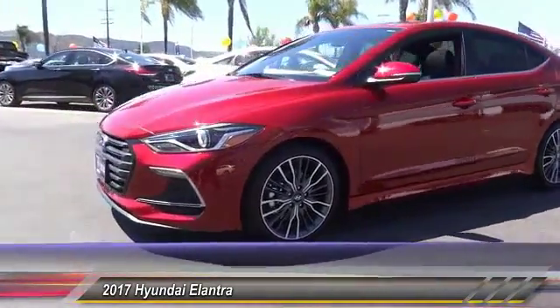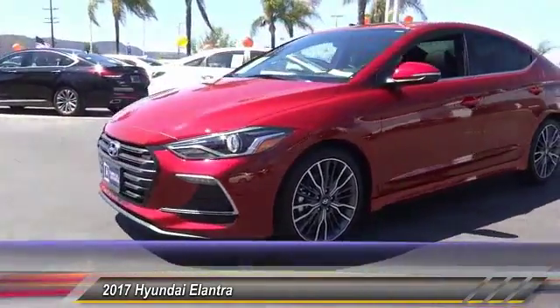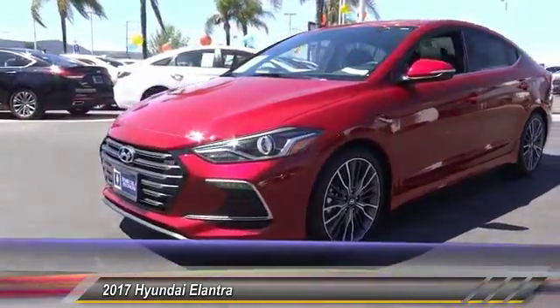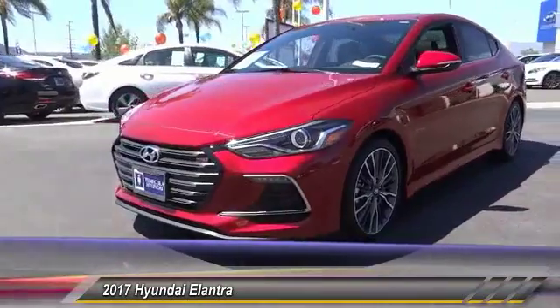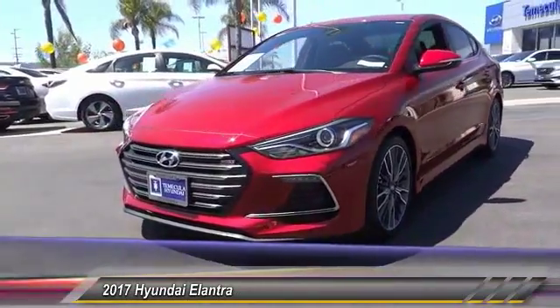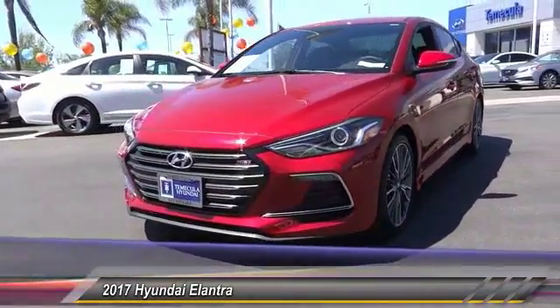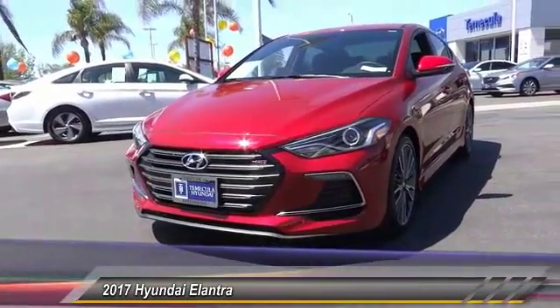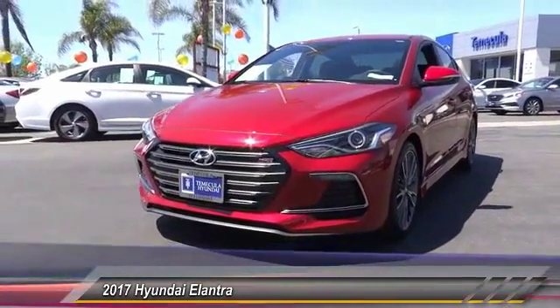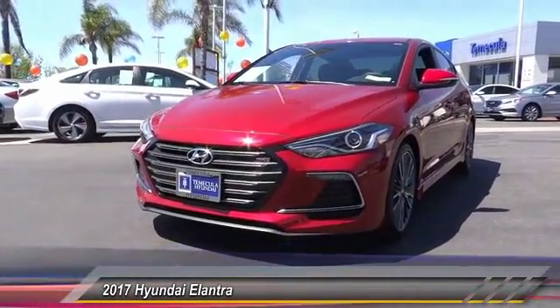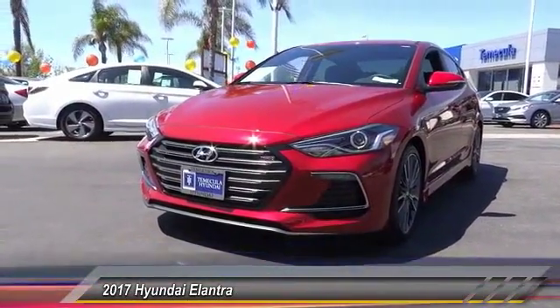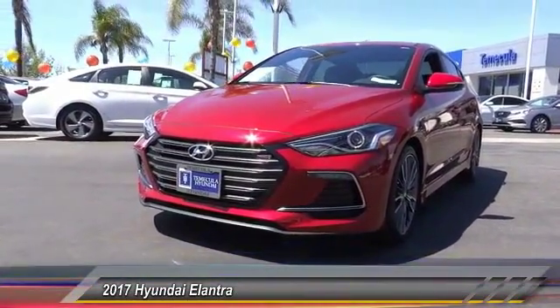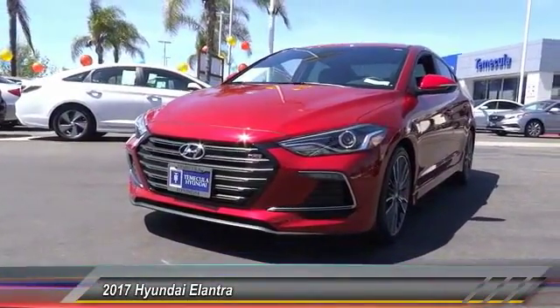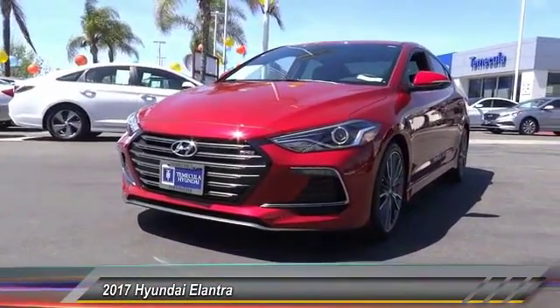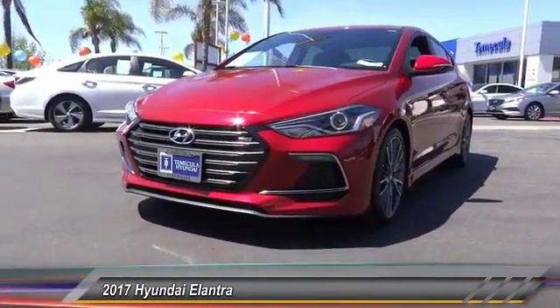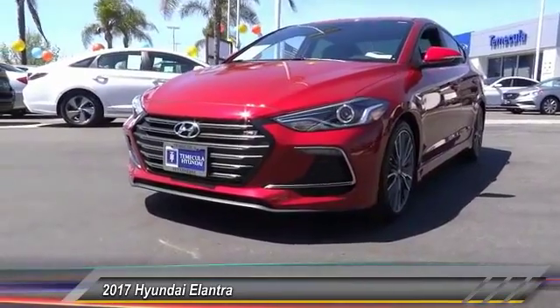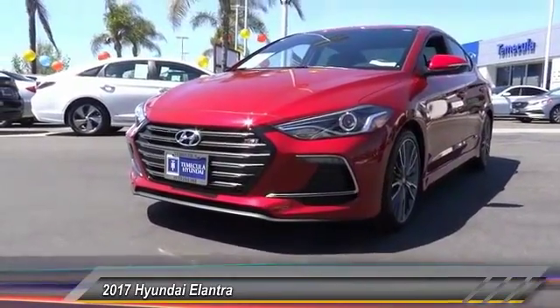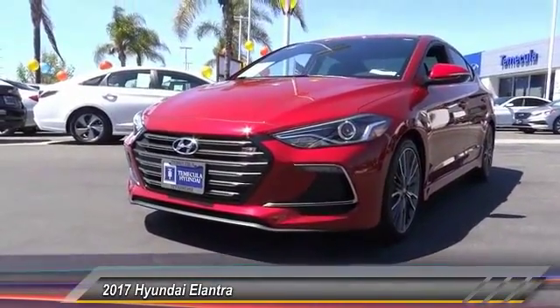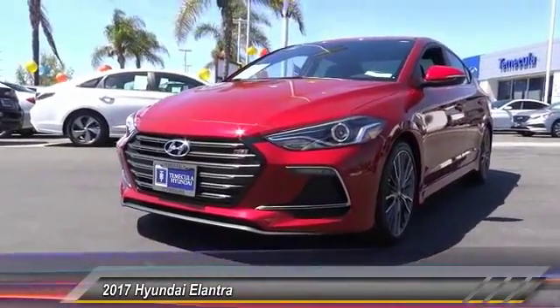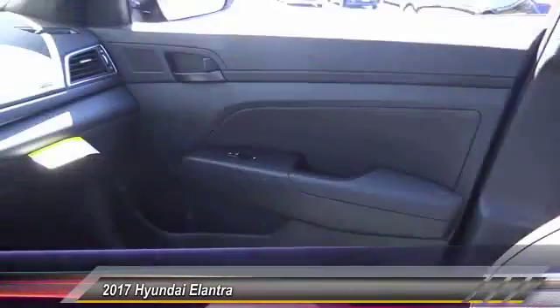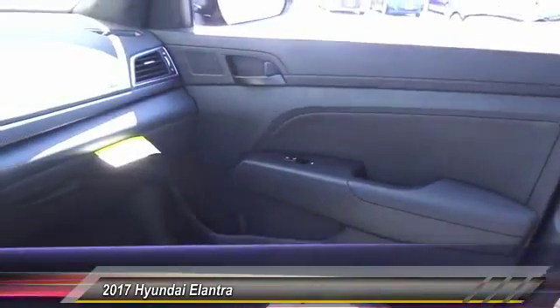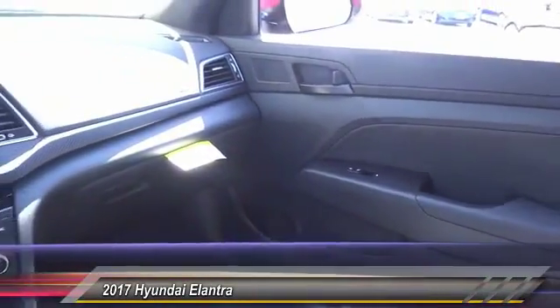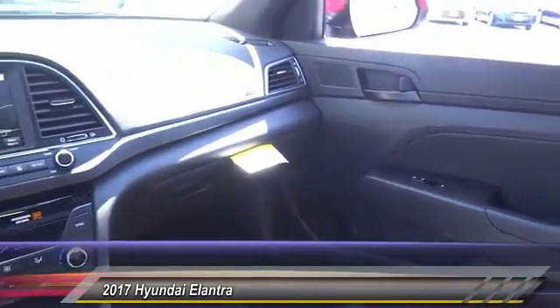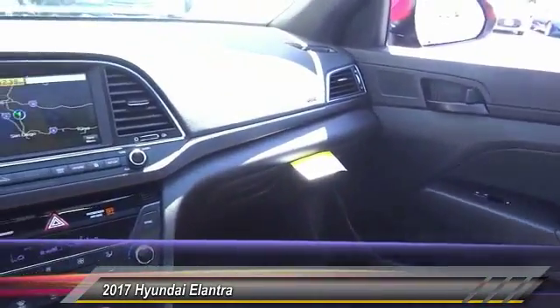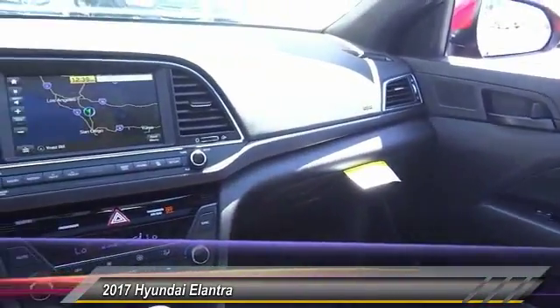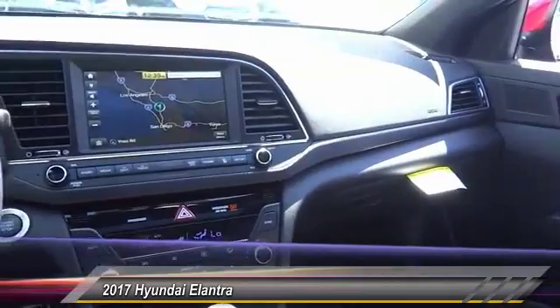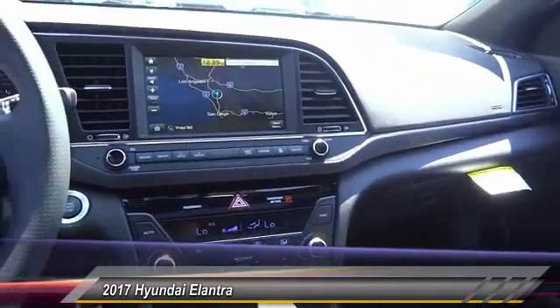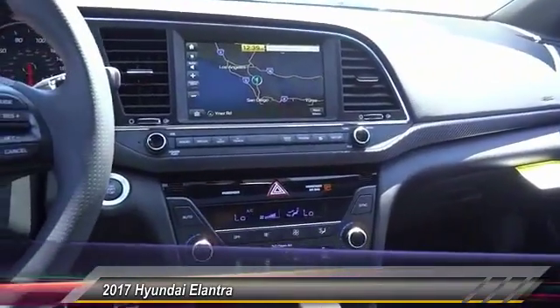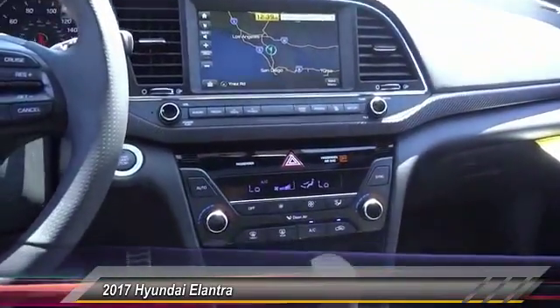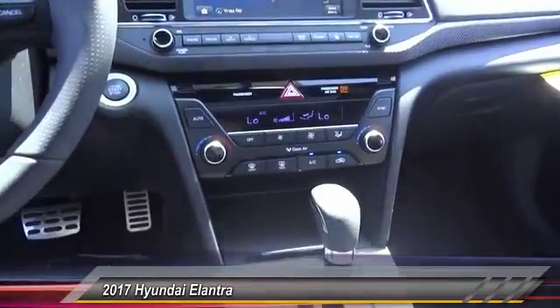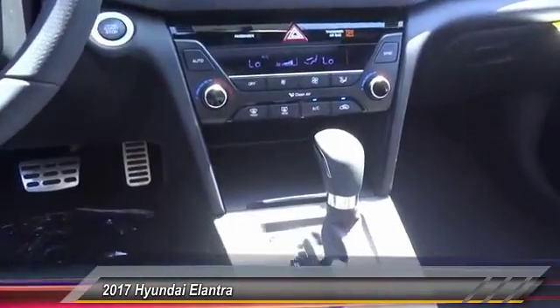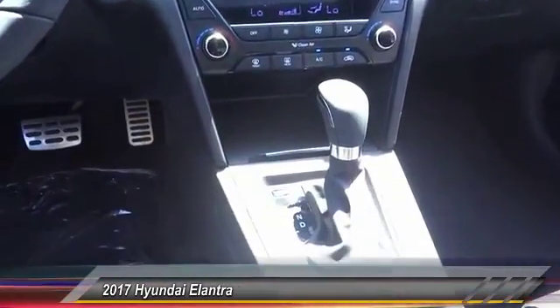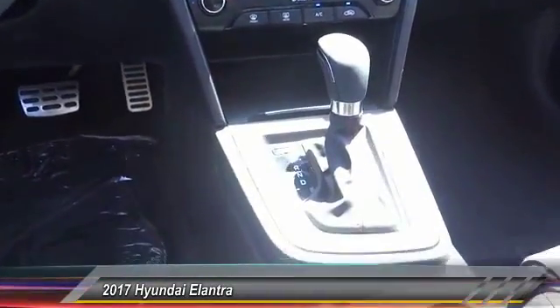Here are some of this vehicle's great options: traction control, navigation system, dual airbags, air conditioning, leather-wrapped steering wheel, power steering, four-wheel disc brakes, heated front seats, electronic stability control, power windows.